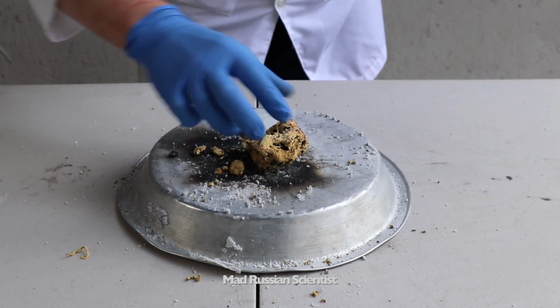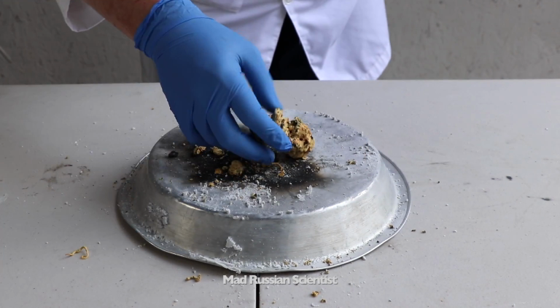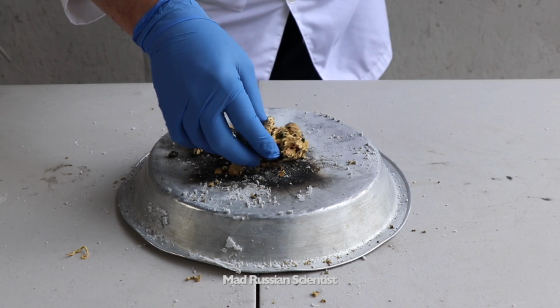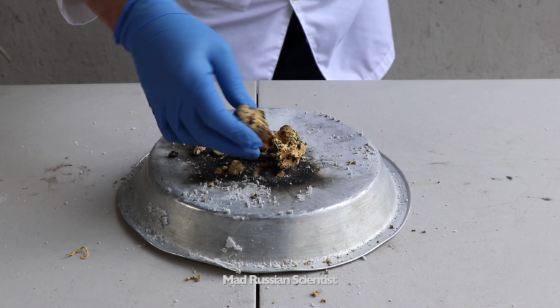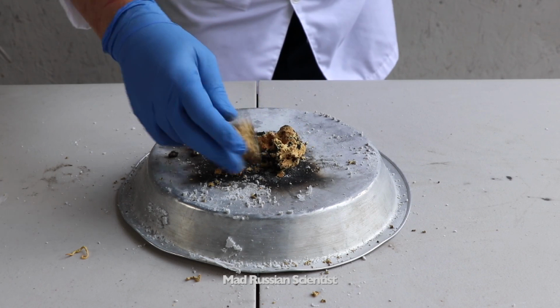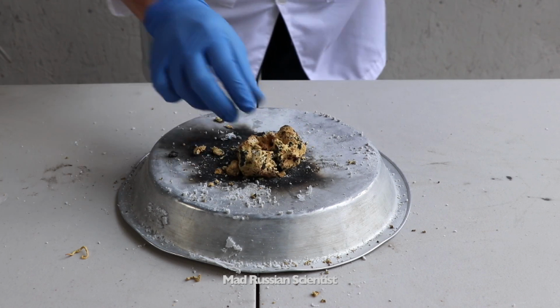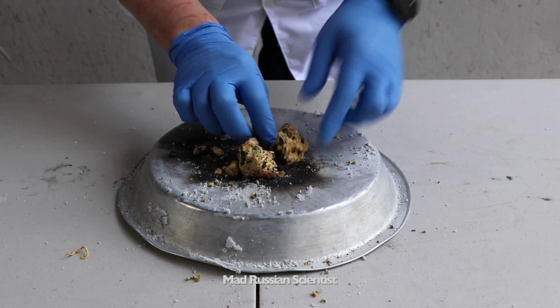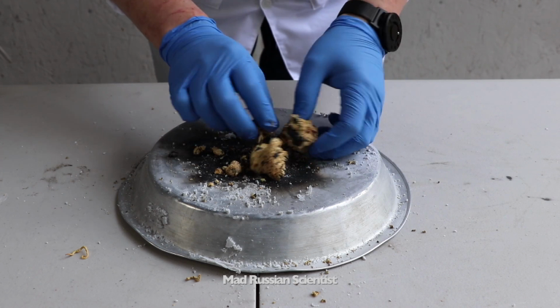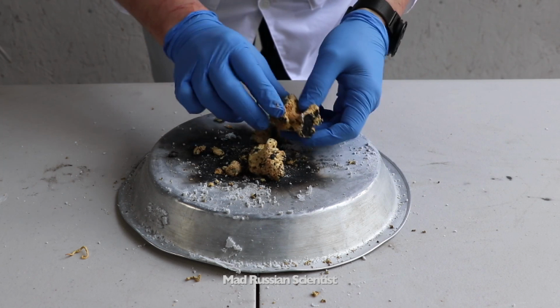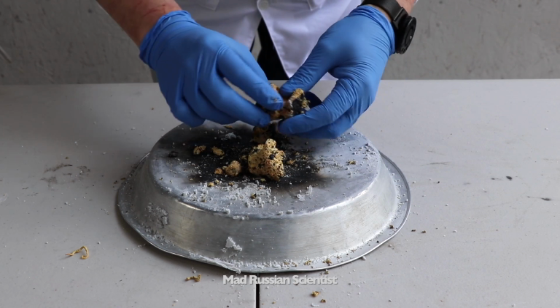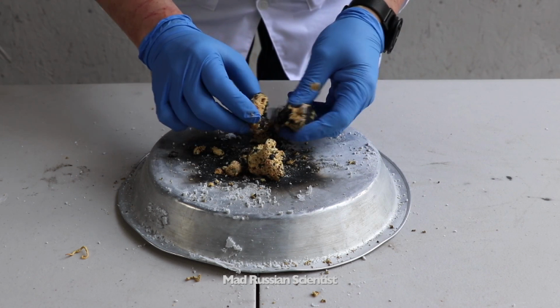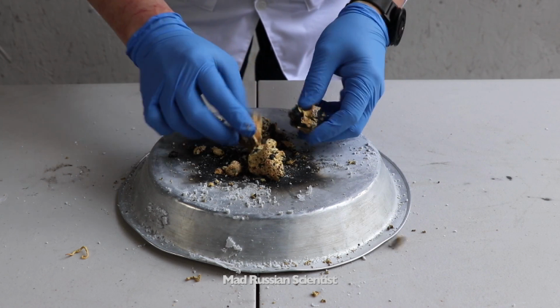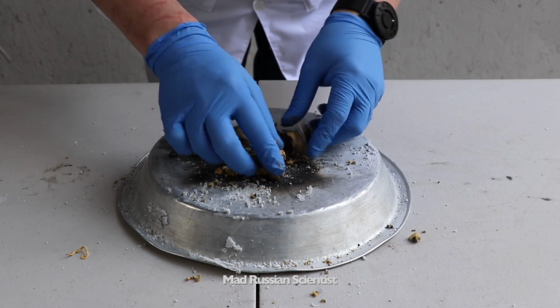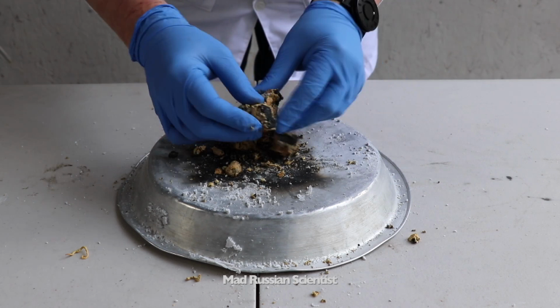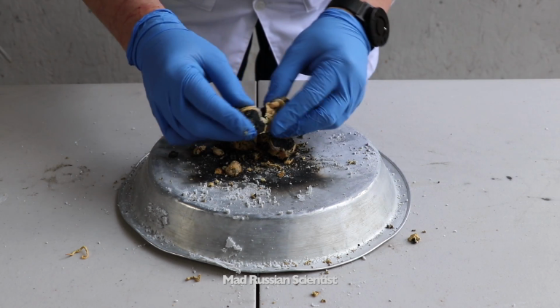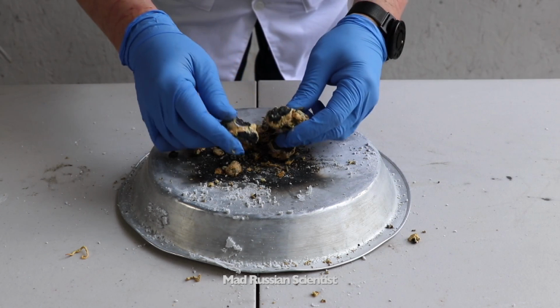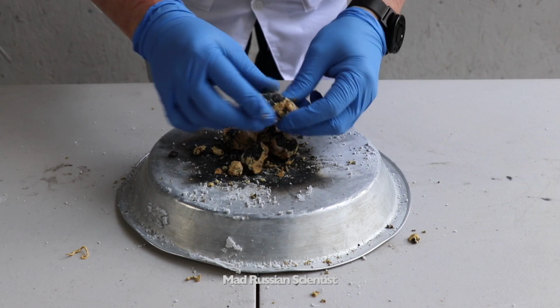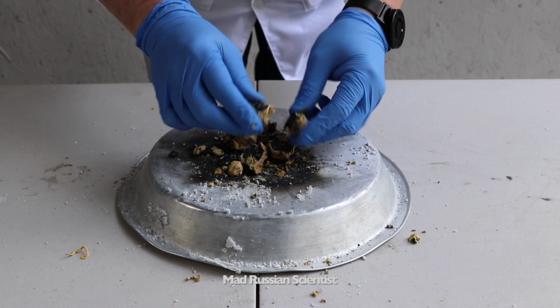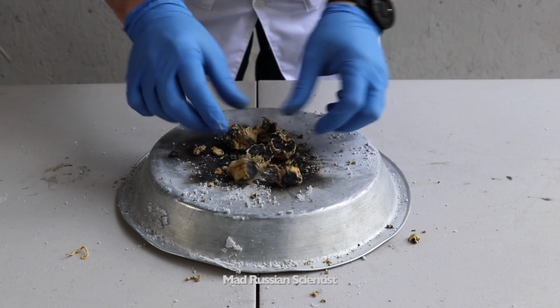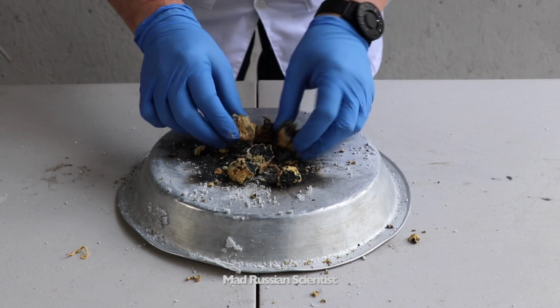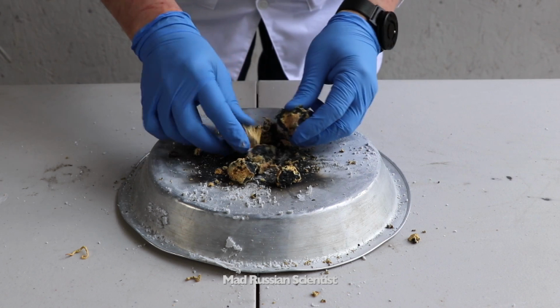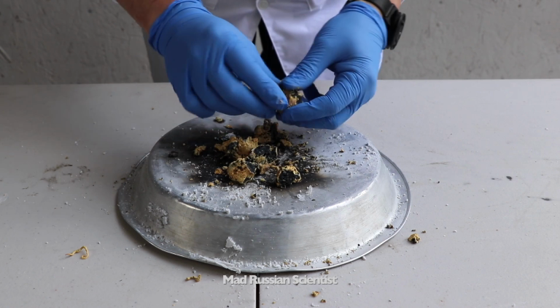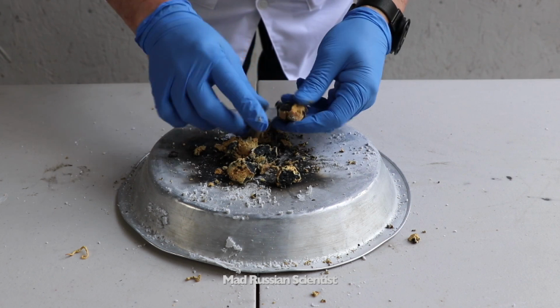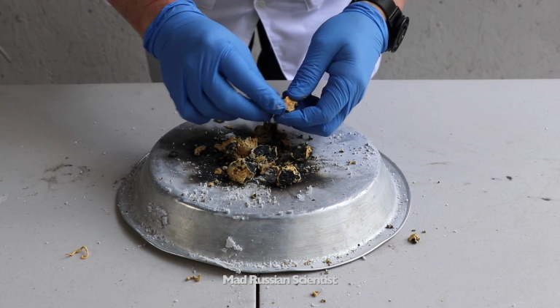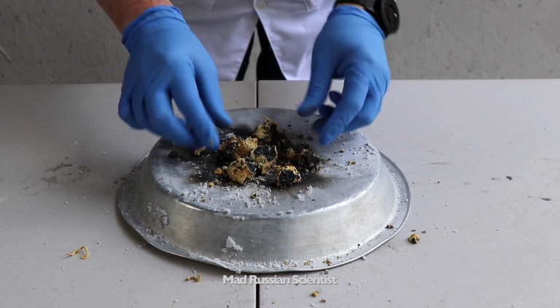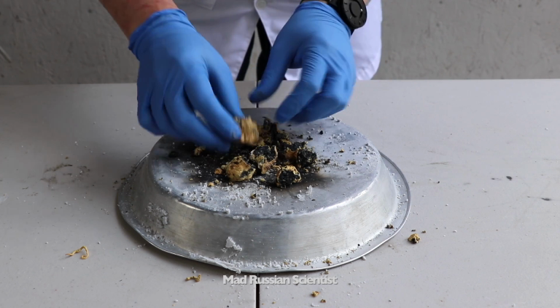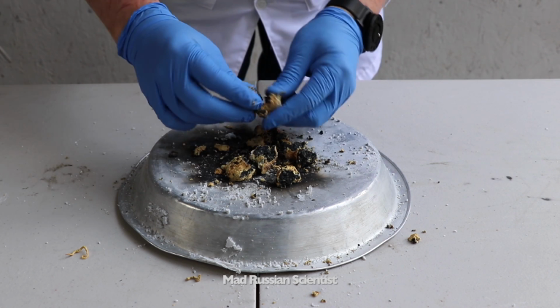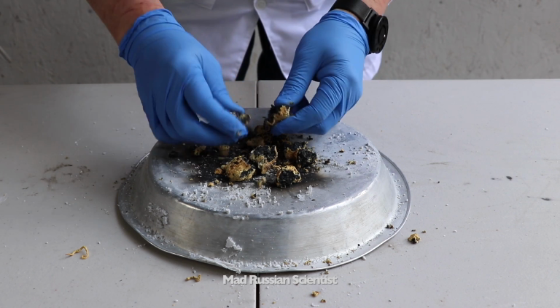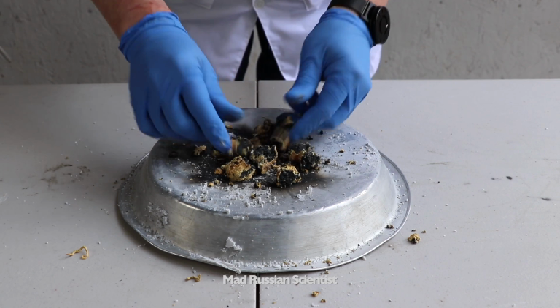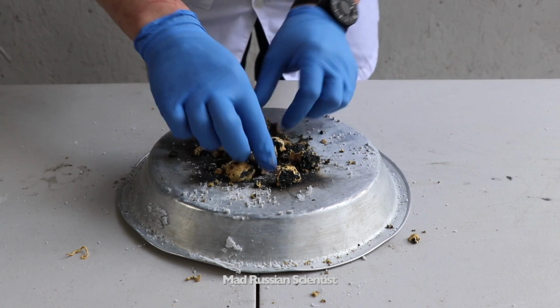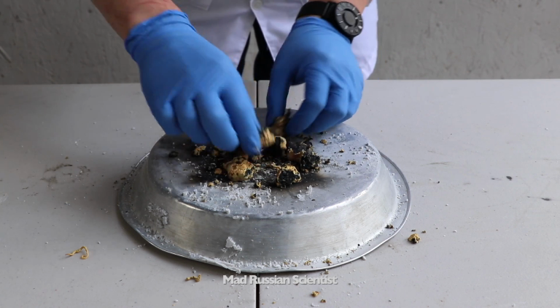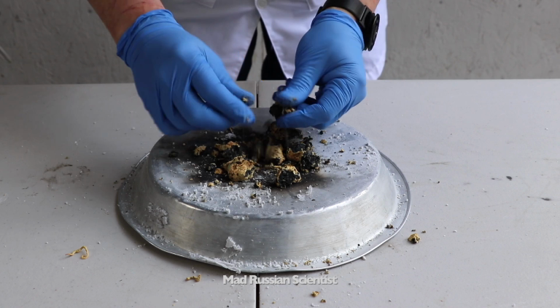That was pretty cool. It breaks very easily — check this out. And like I said, it has almost no weight. Just basically powder.